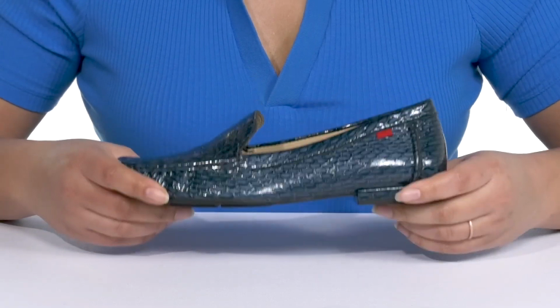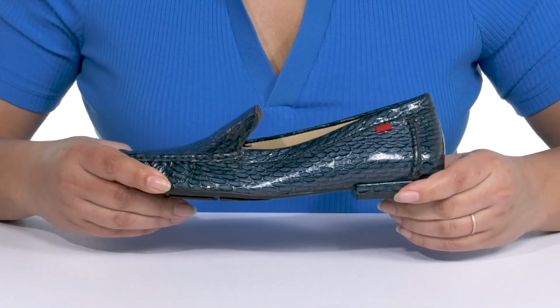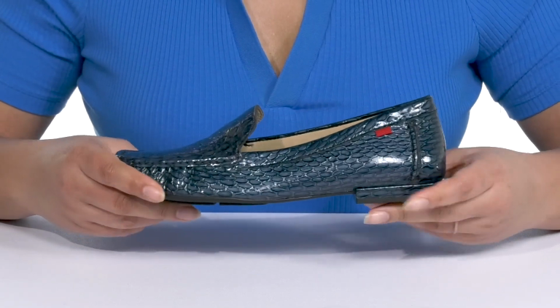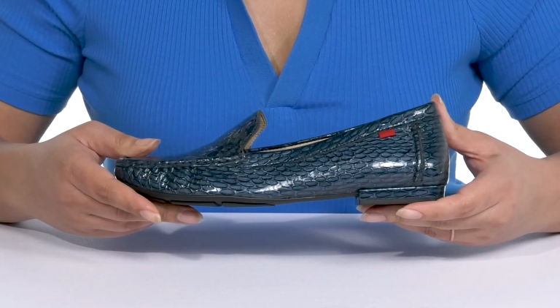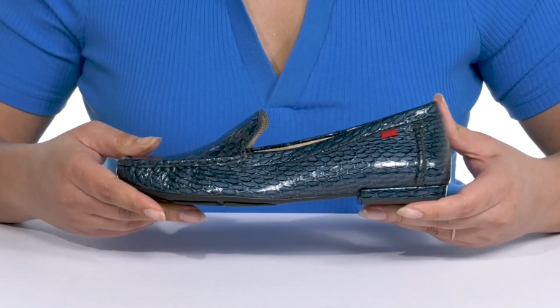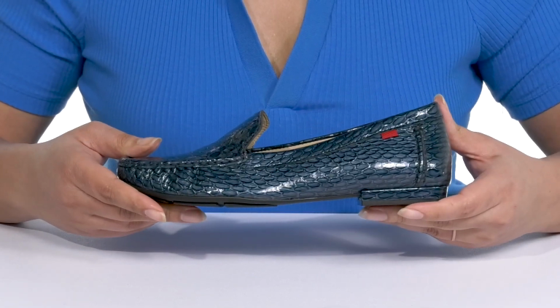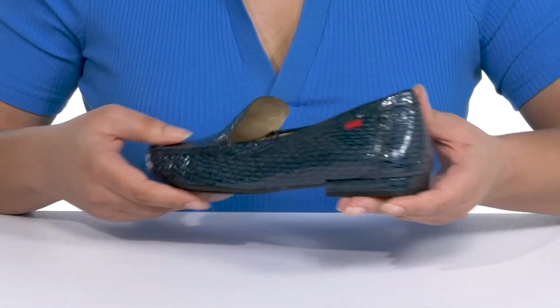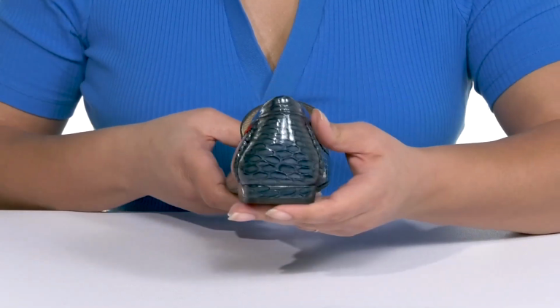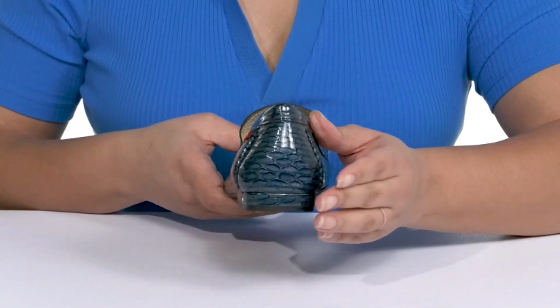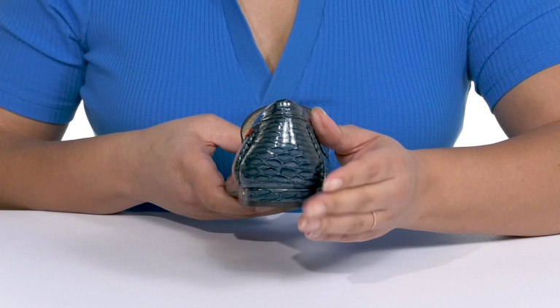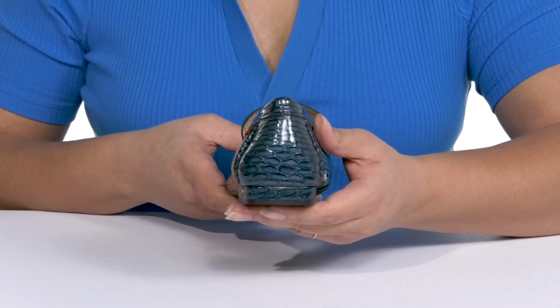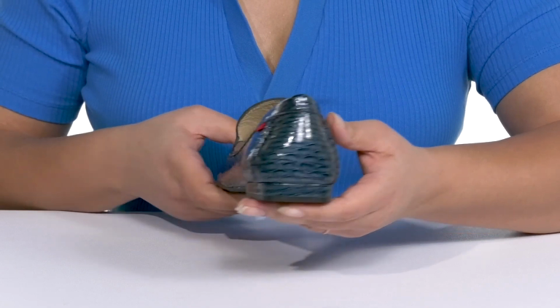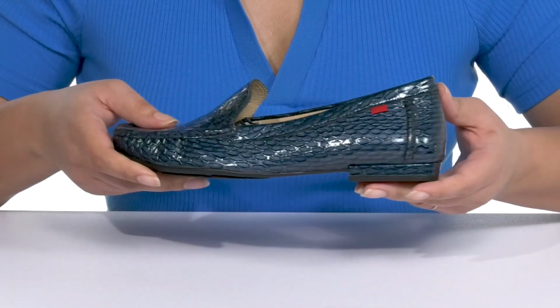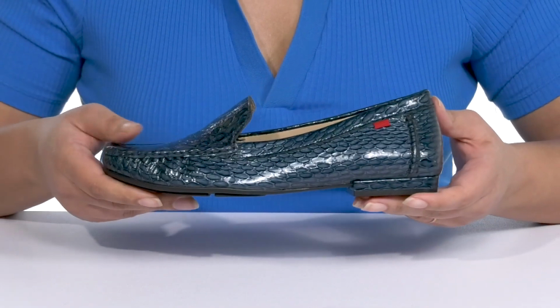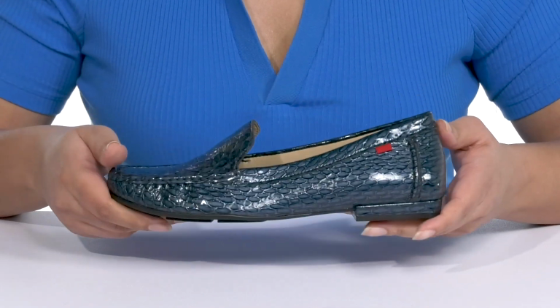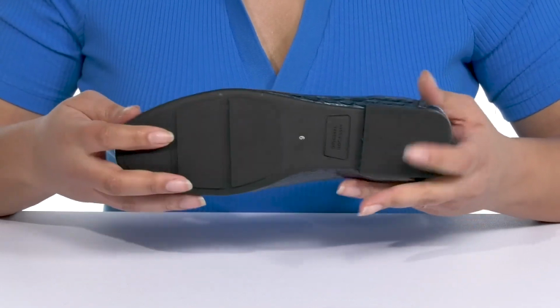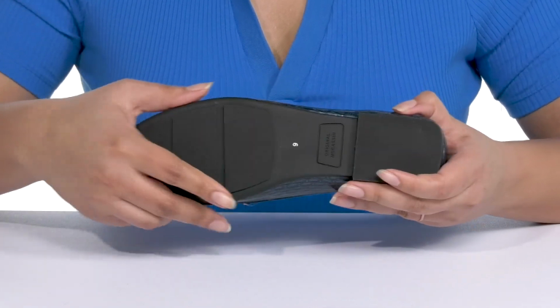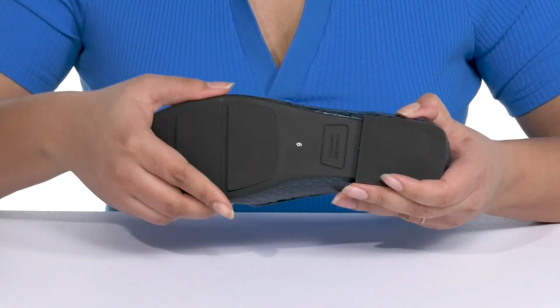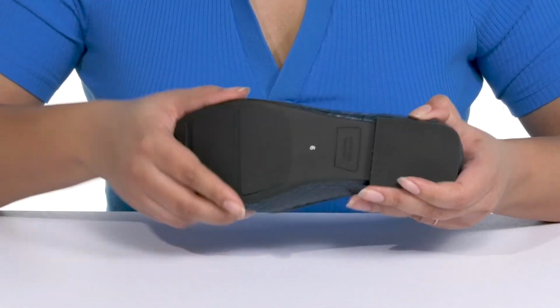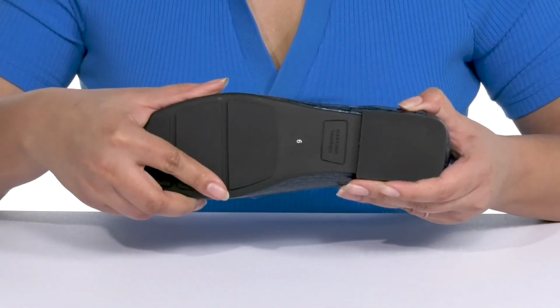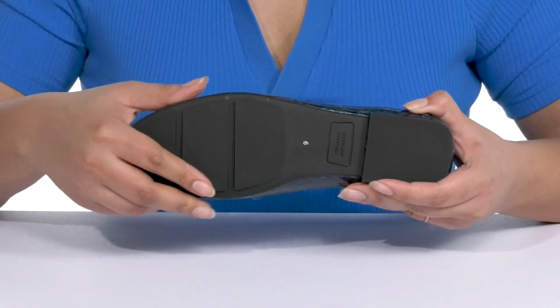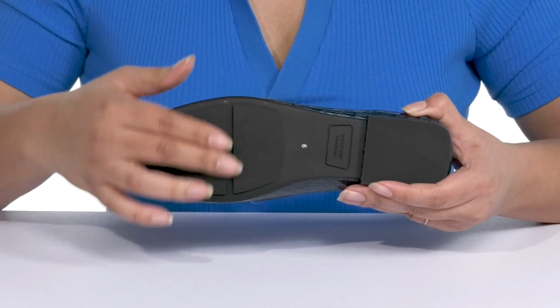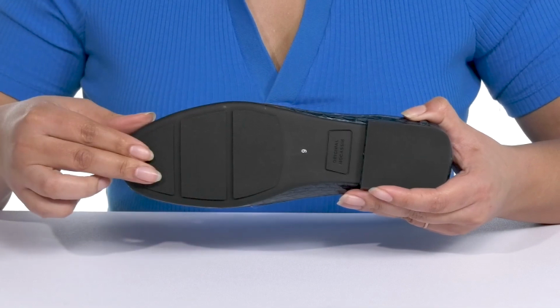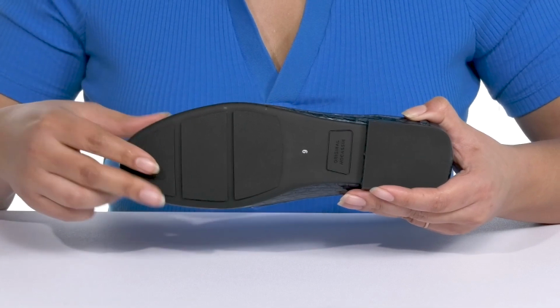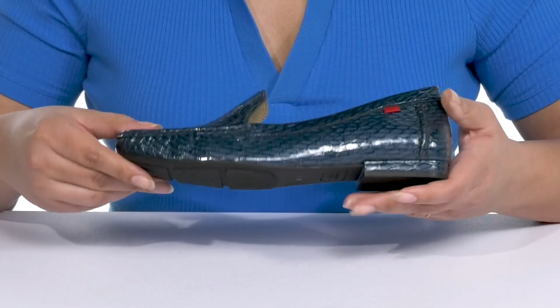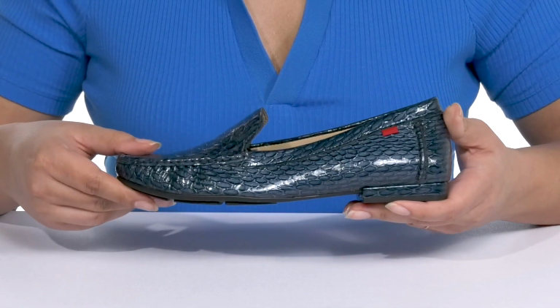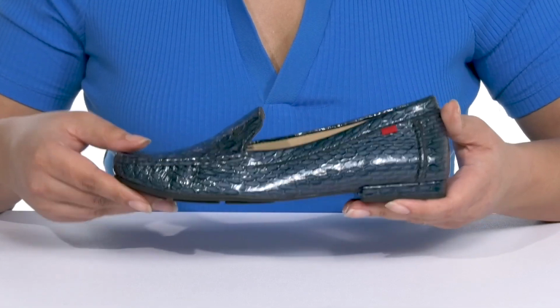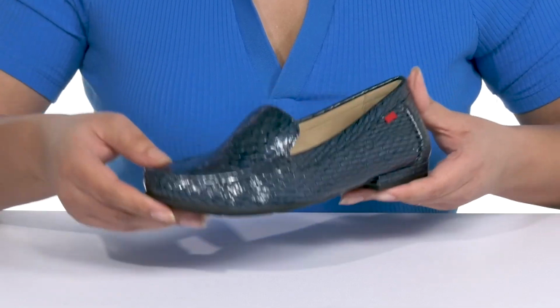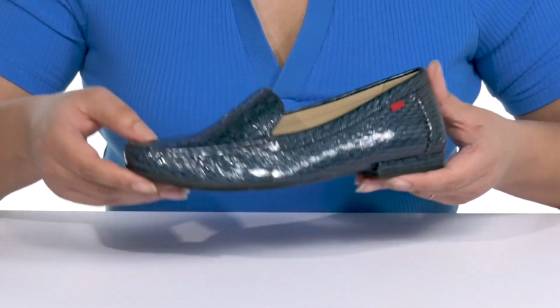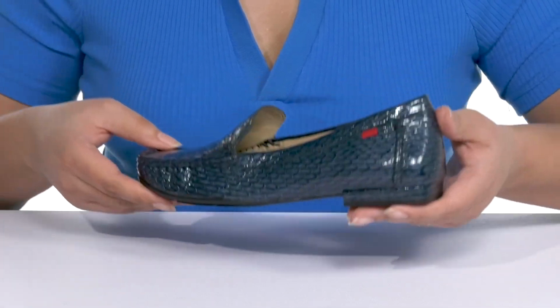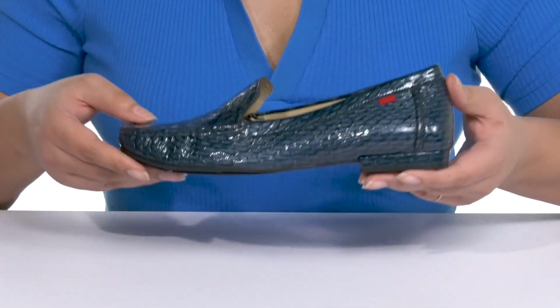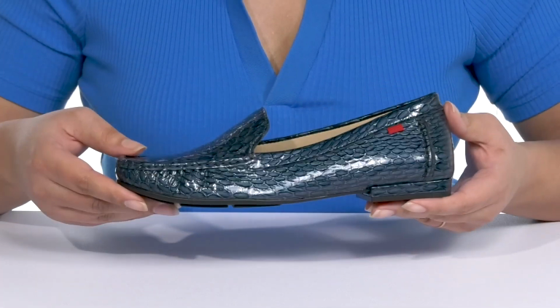They're lightweight with a durable build that's made to last, and you'll get a small lift from the low block heel at the back. It's all on top of a durable and flexible rubber outsole that is textured to give you the best grip. Wear these with a nice pair of dress slacks.